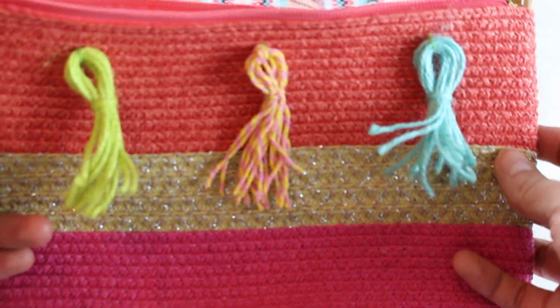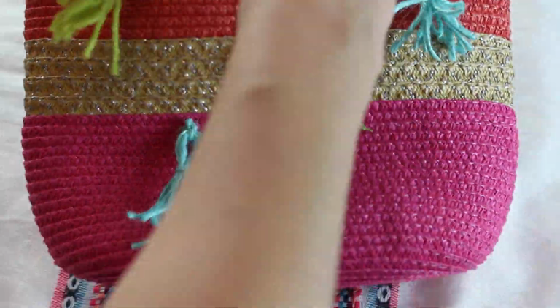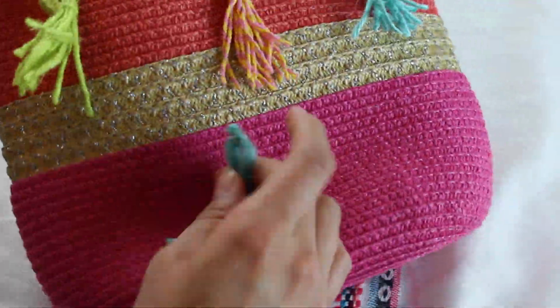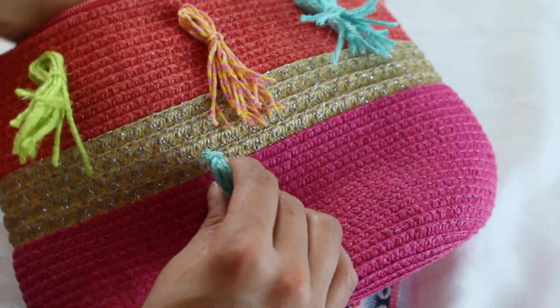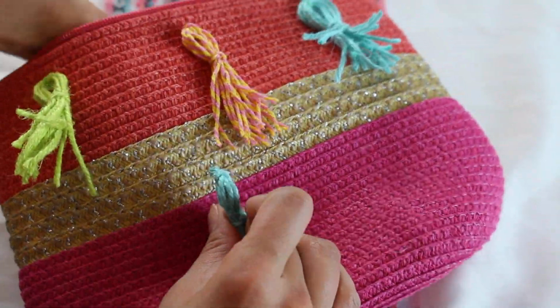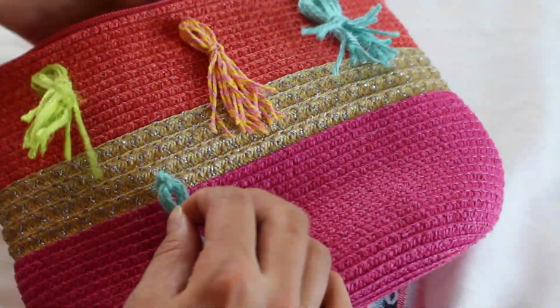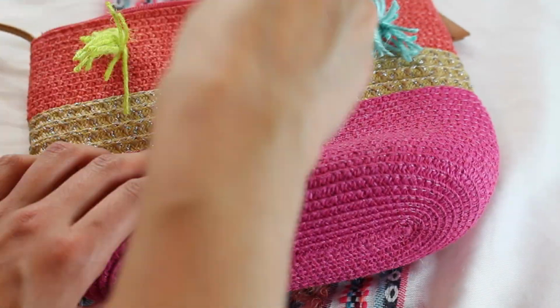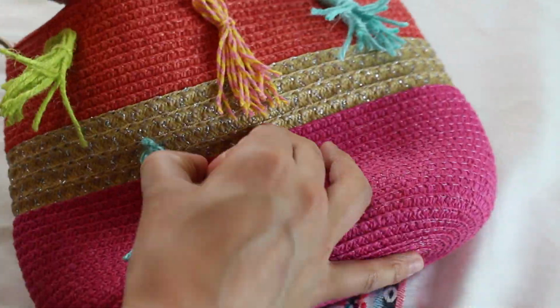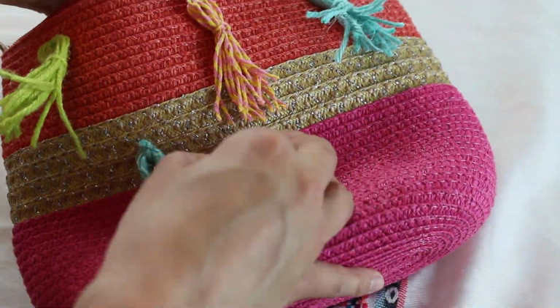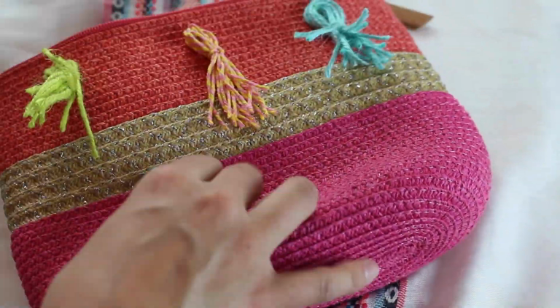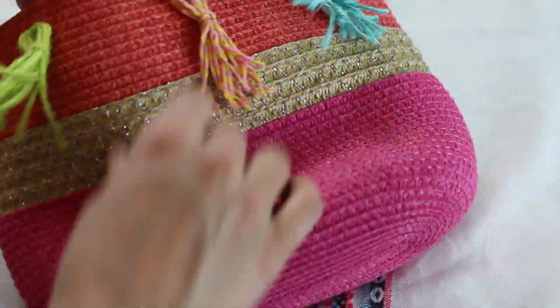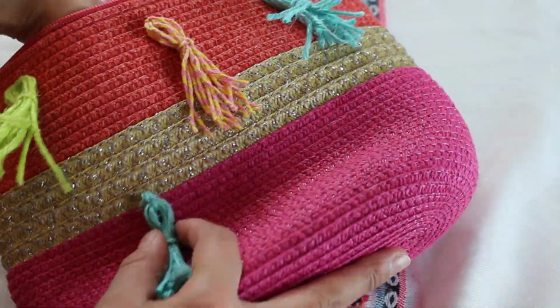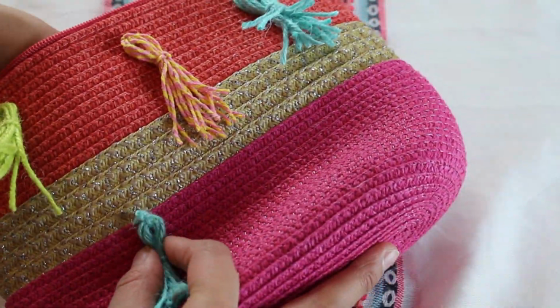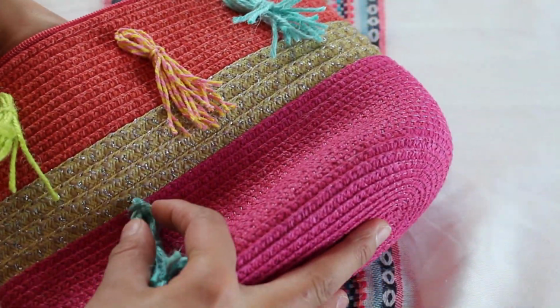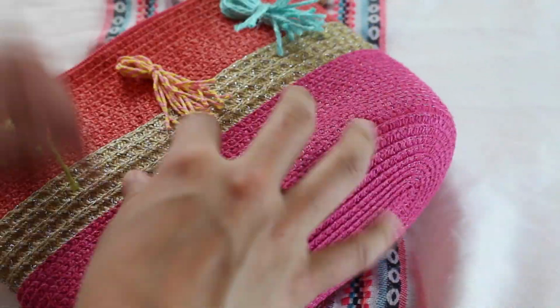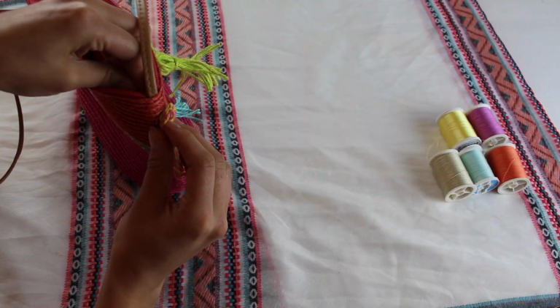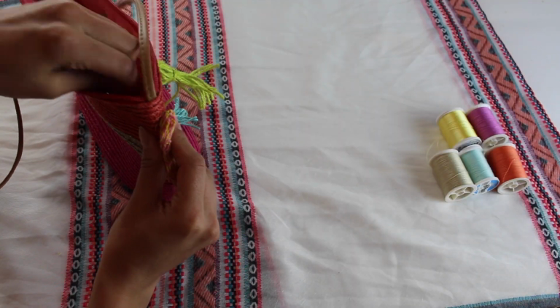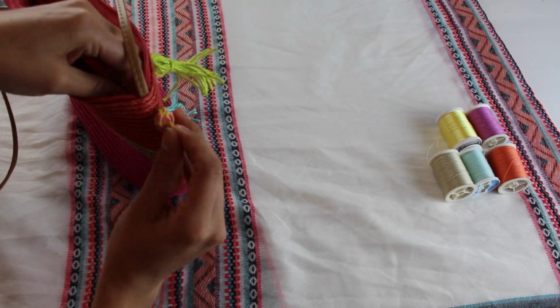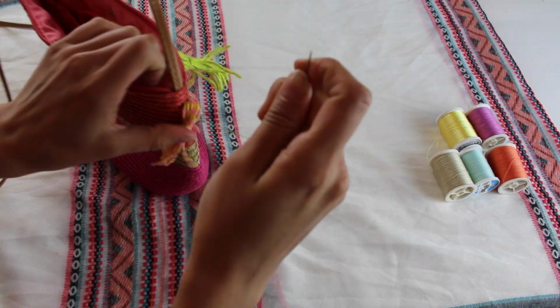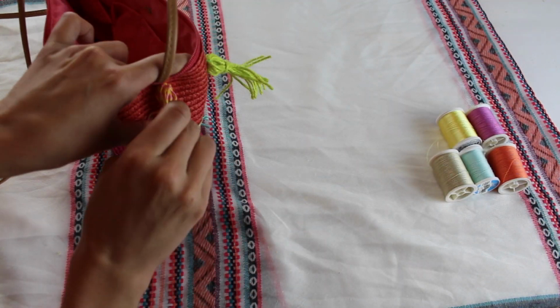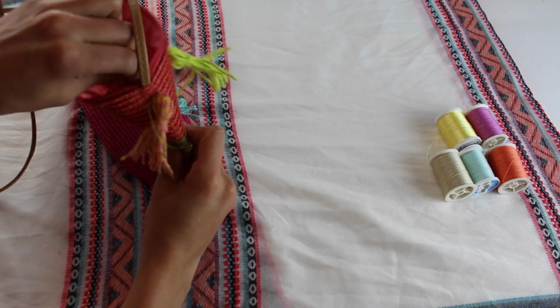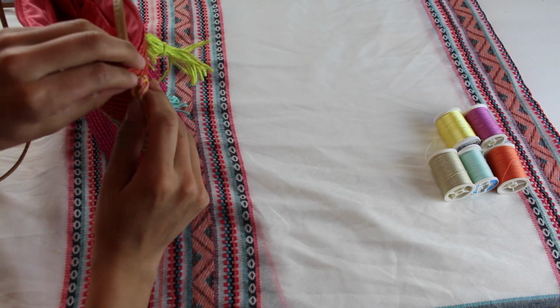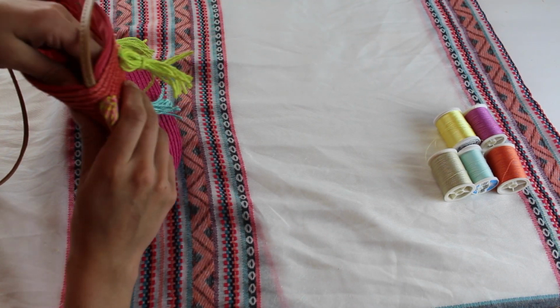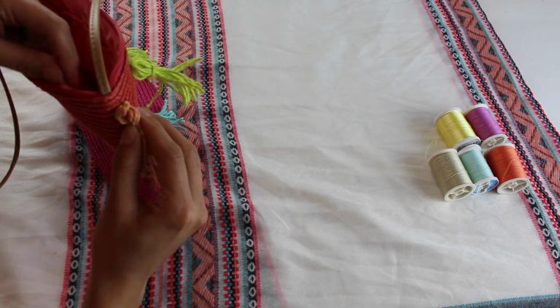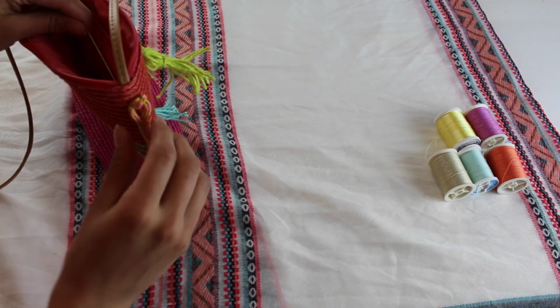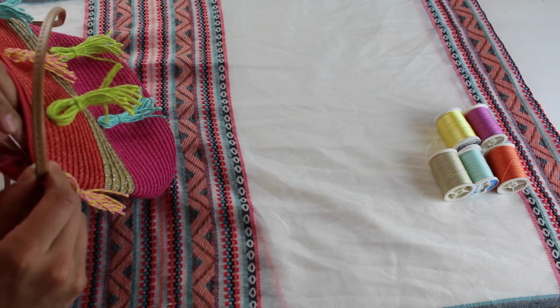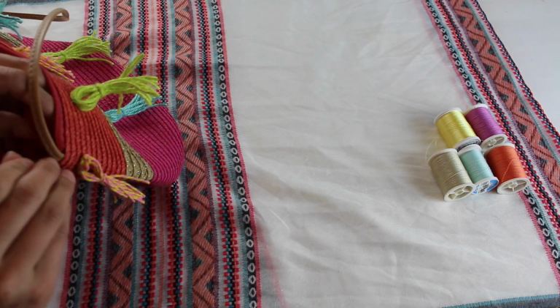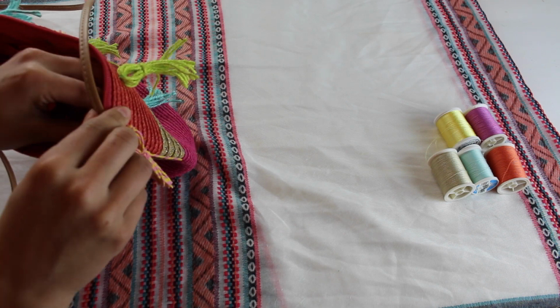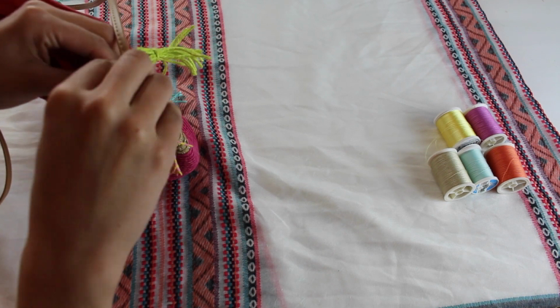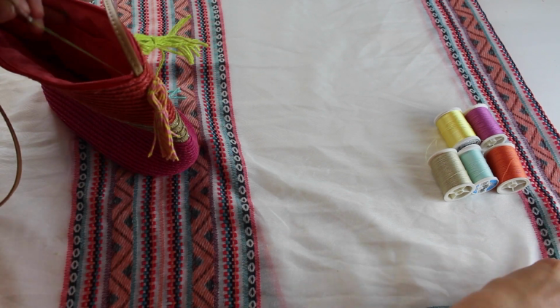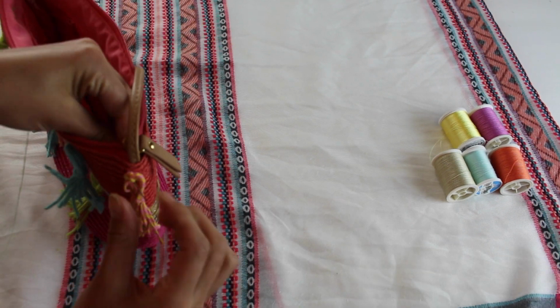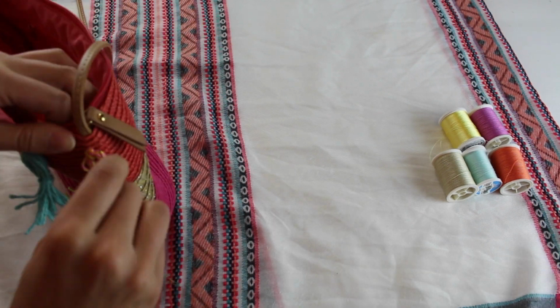When I decided on where to put the tassels, I took into account that I didn't really want tassels rubbing against my leg when I'm actually wearing the purse. This is obviously optional, but I decided to only apply them in the front and on the sides of the bag.